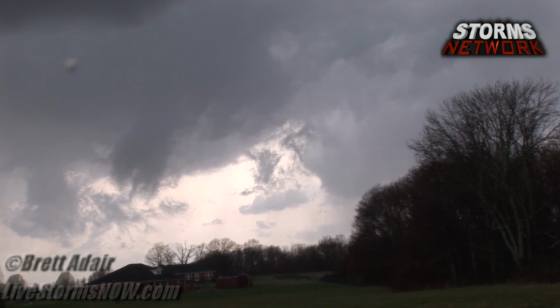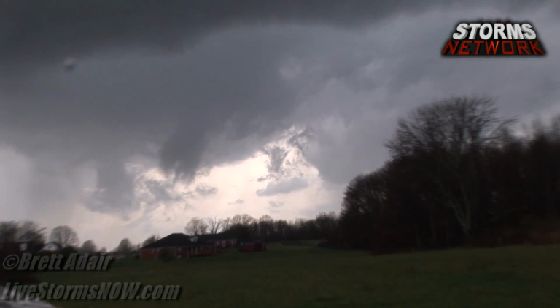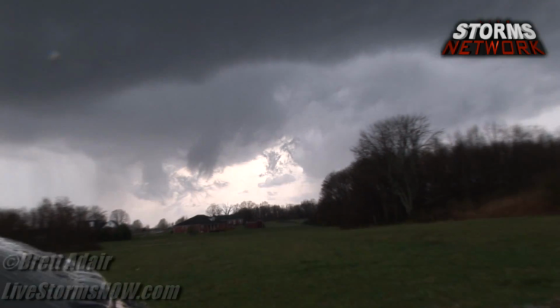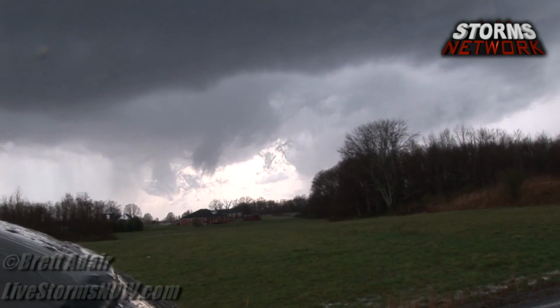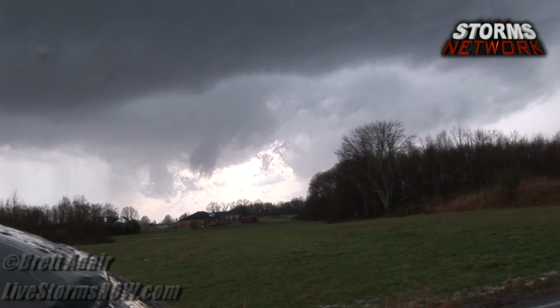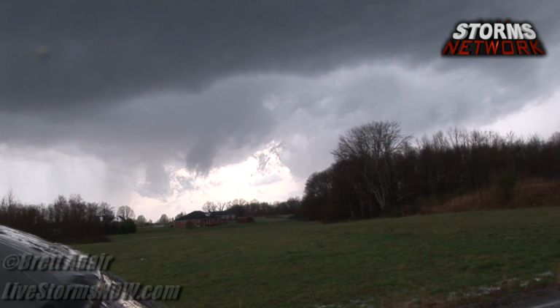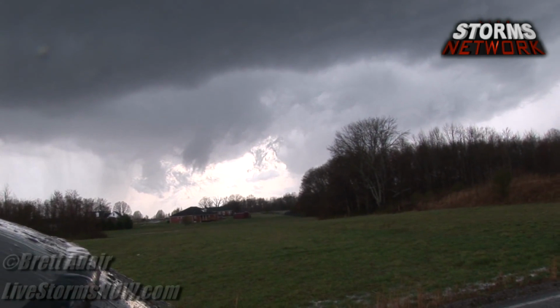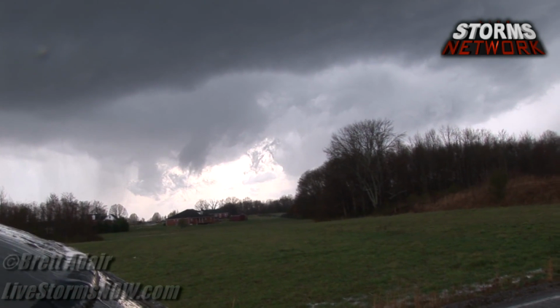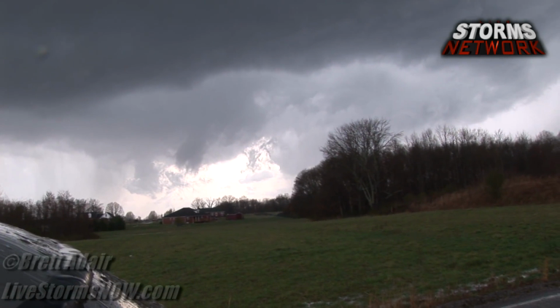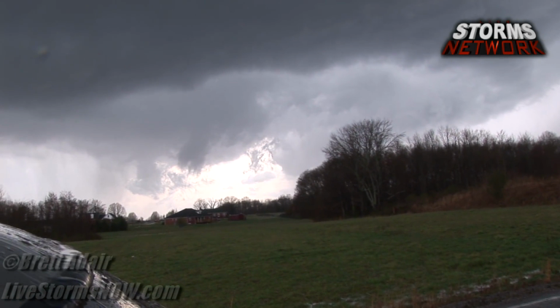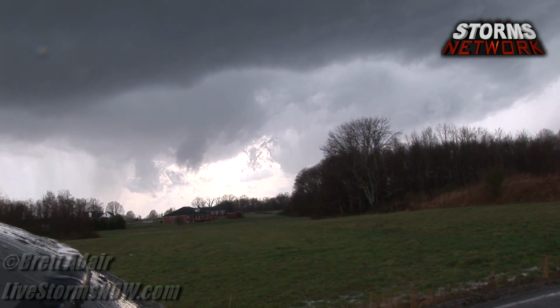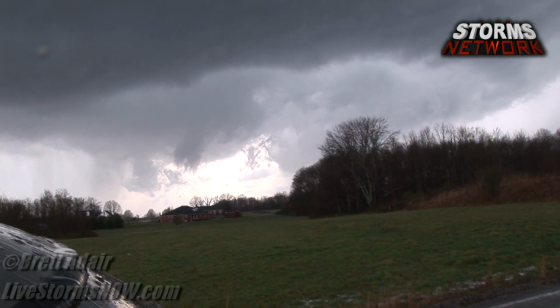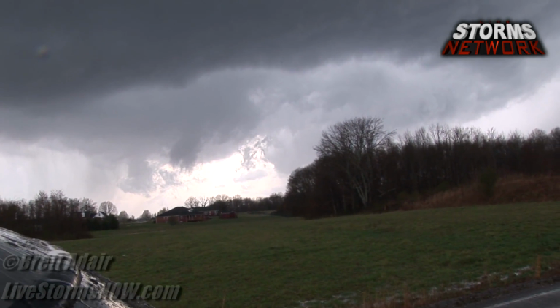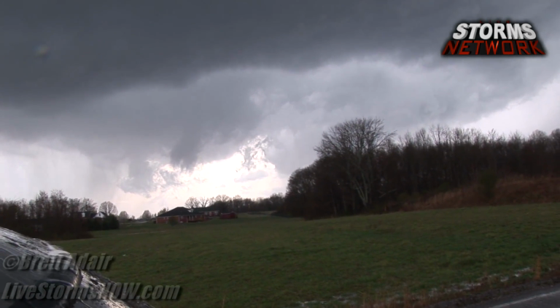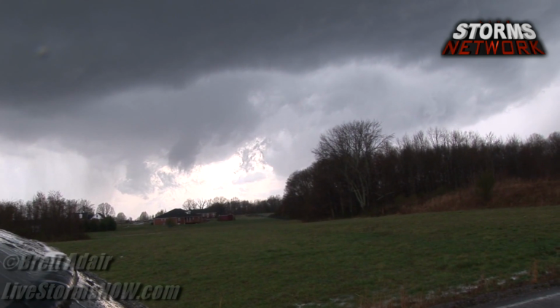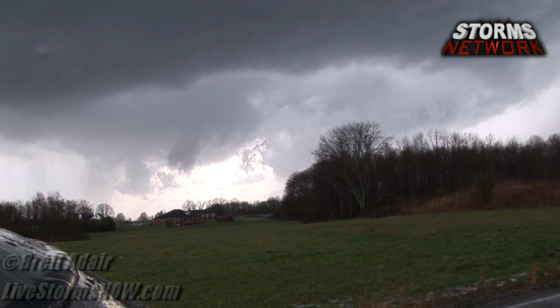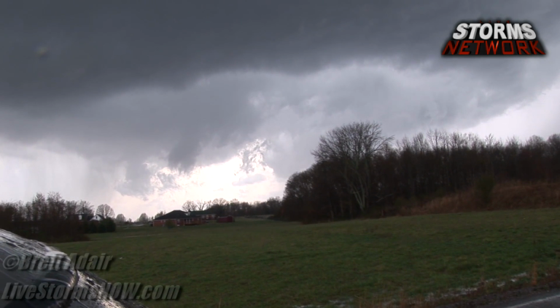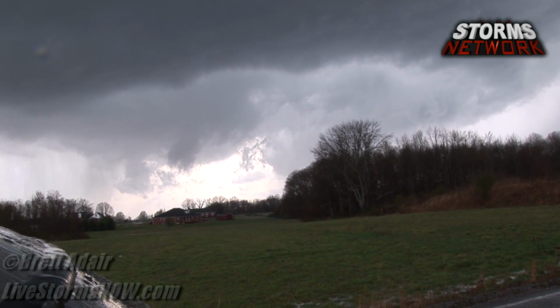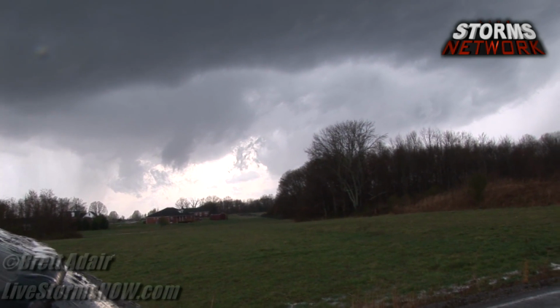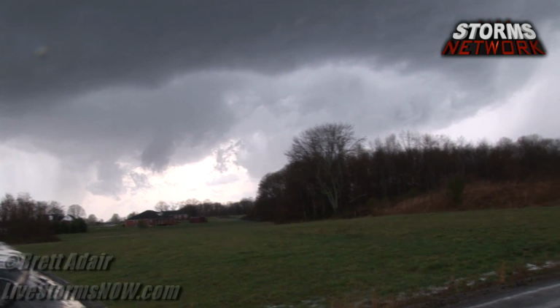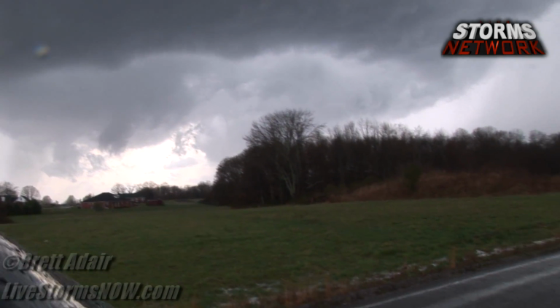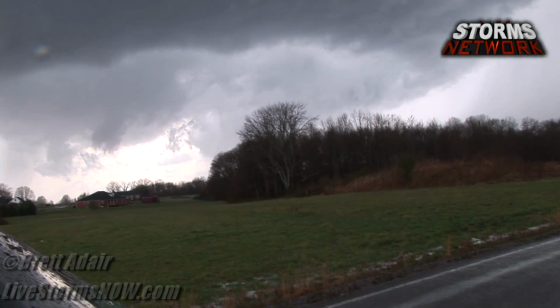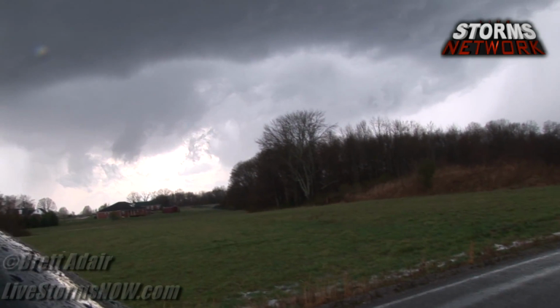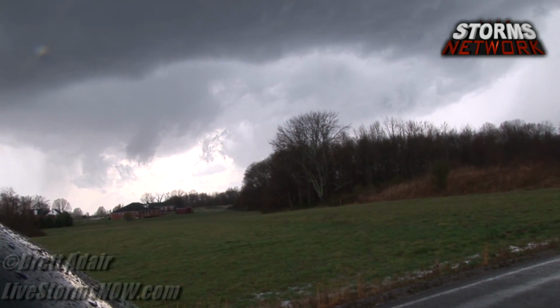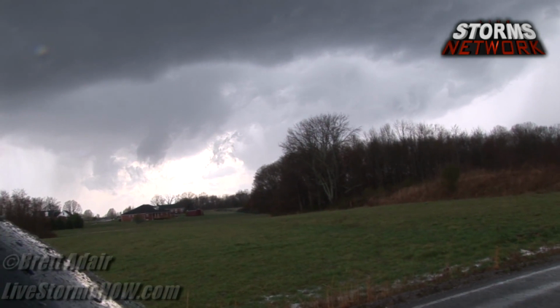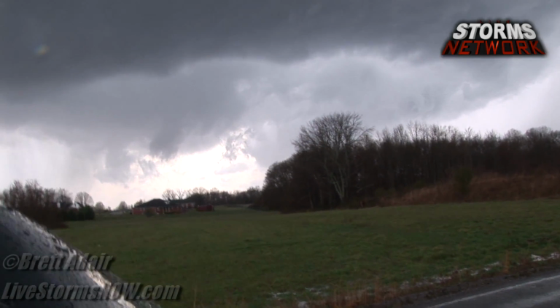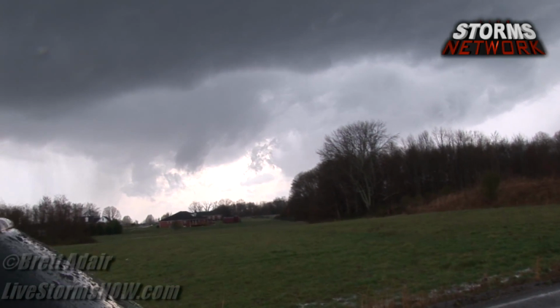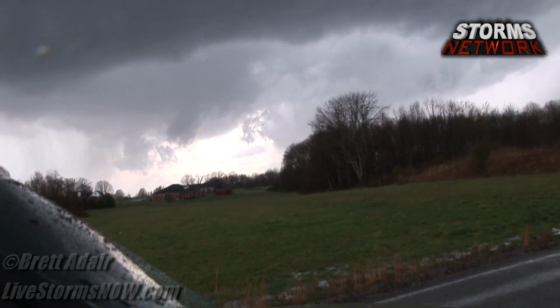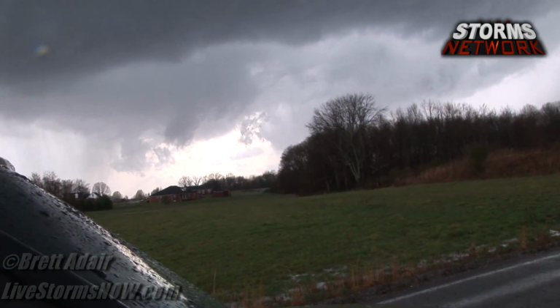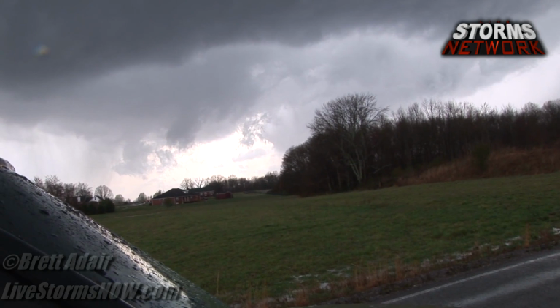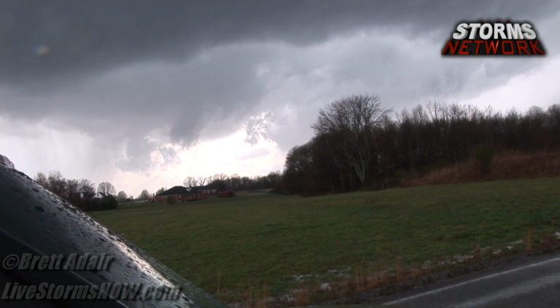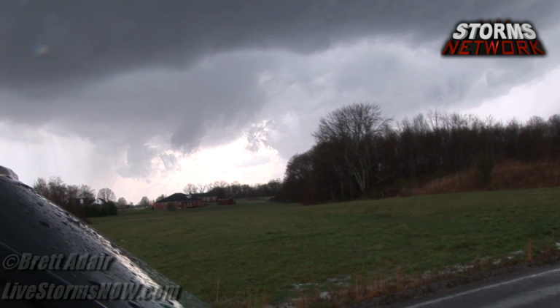Looks like it. Yeah, see it now? Look at the rising motion on the backside. Look right here, look at the mezzo on the front side cutting in.